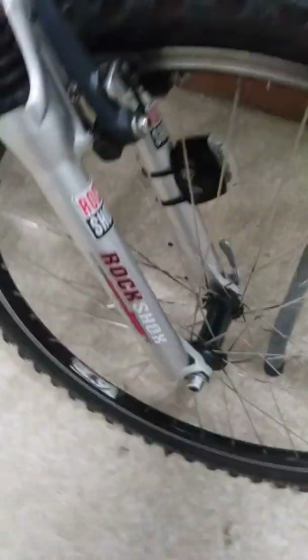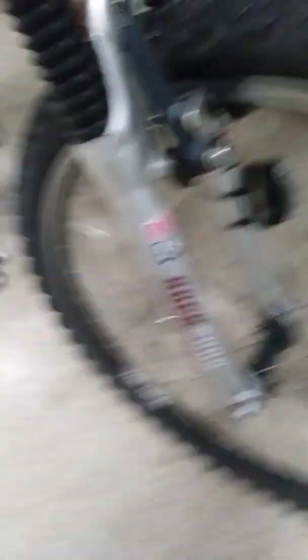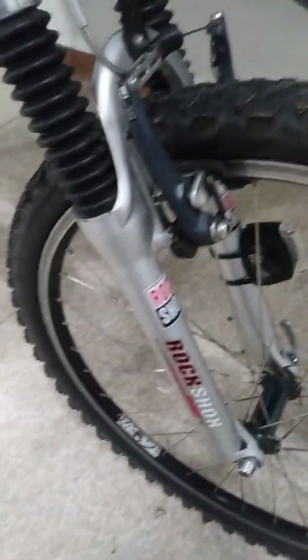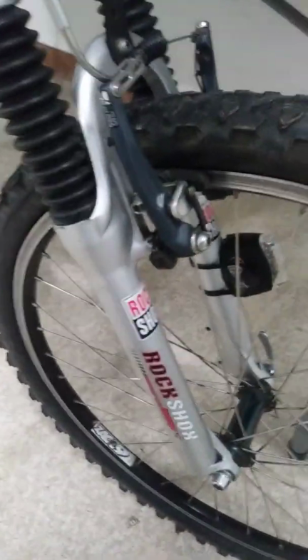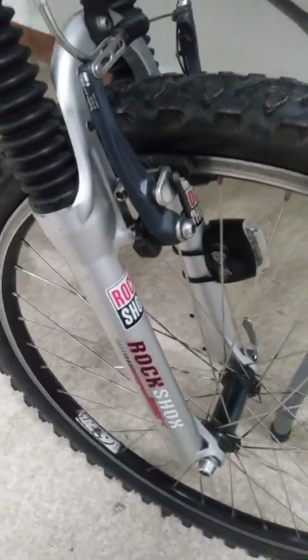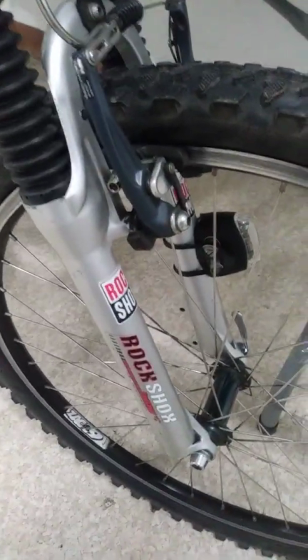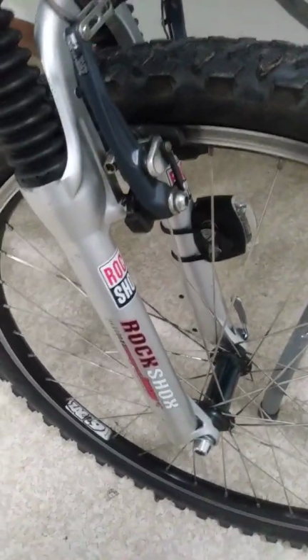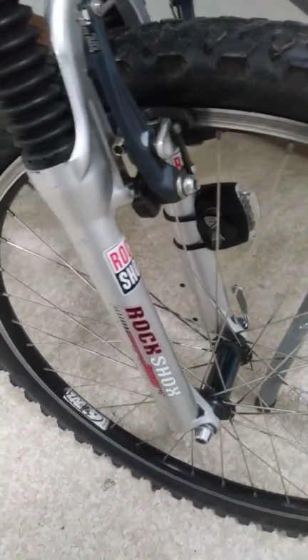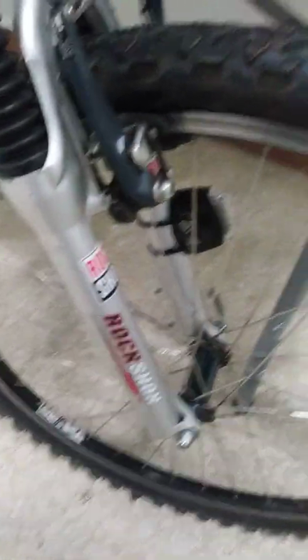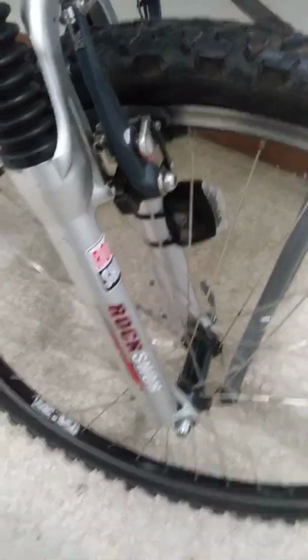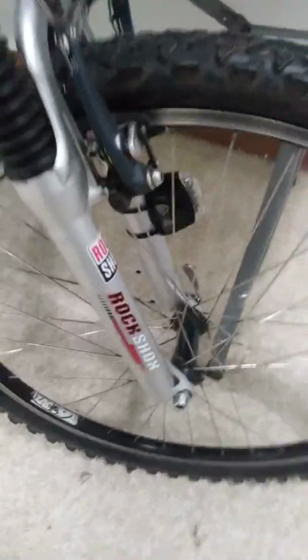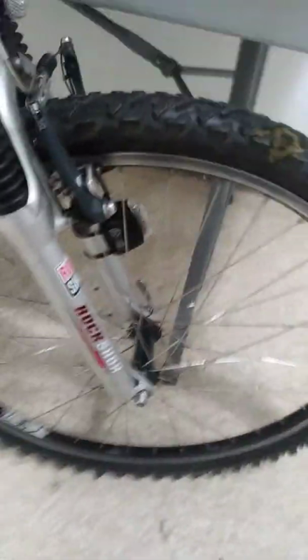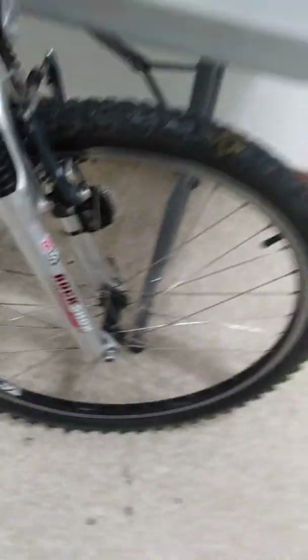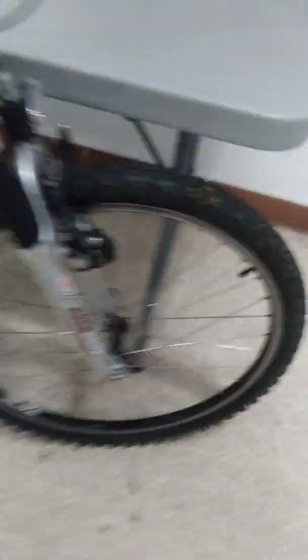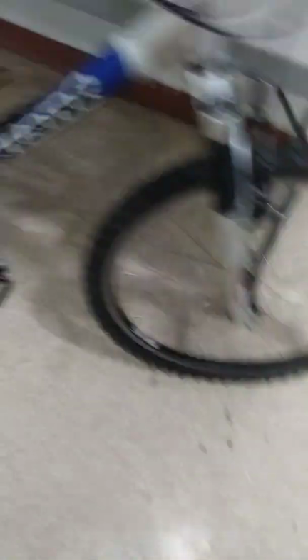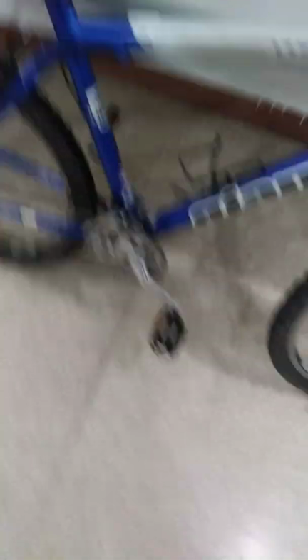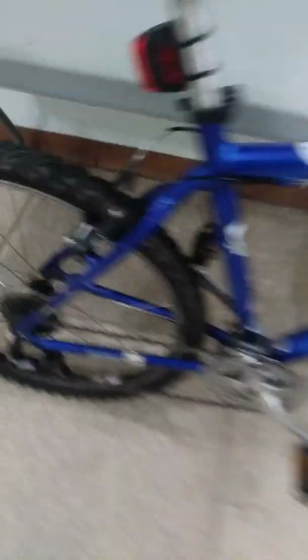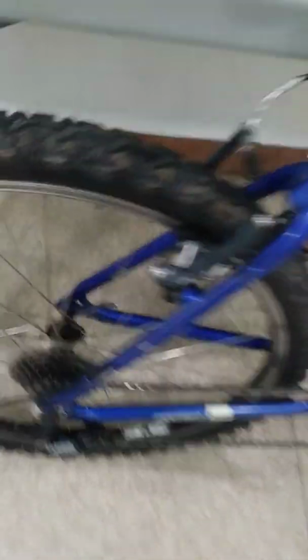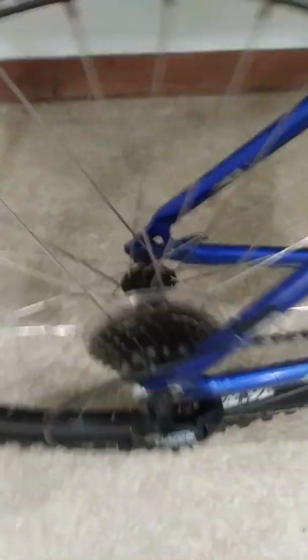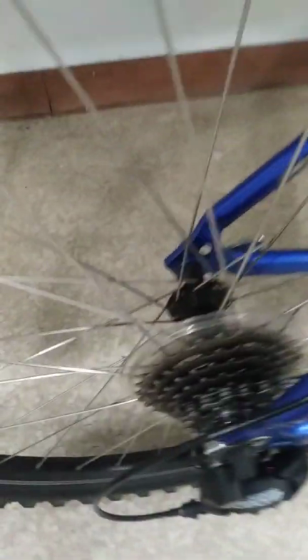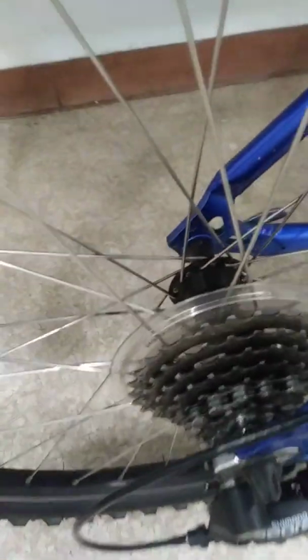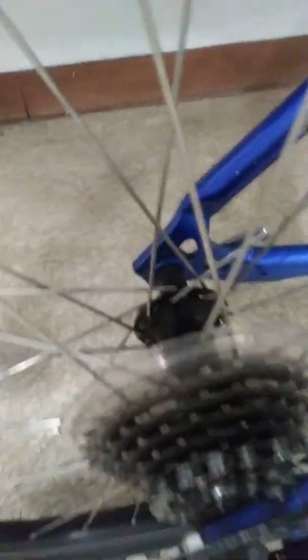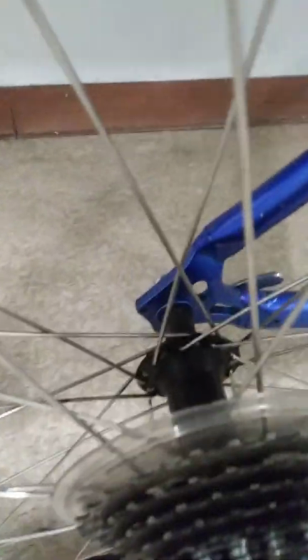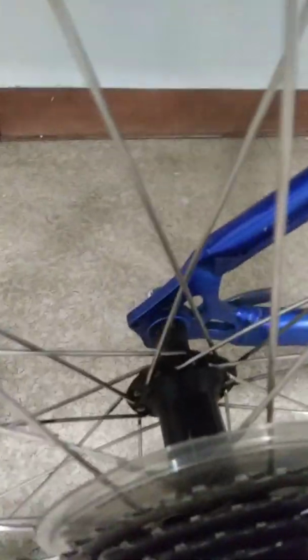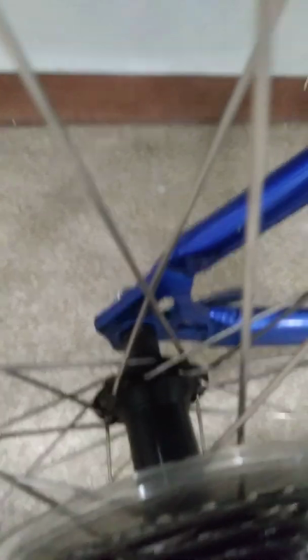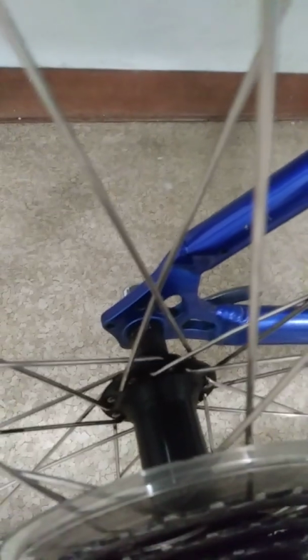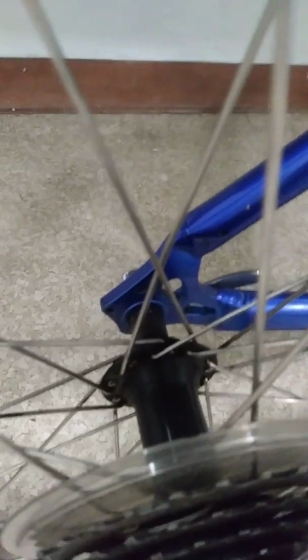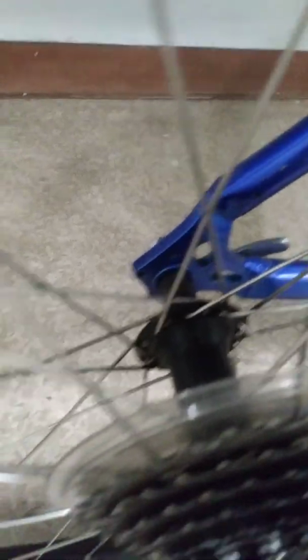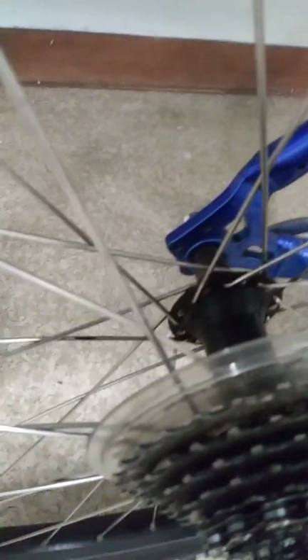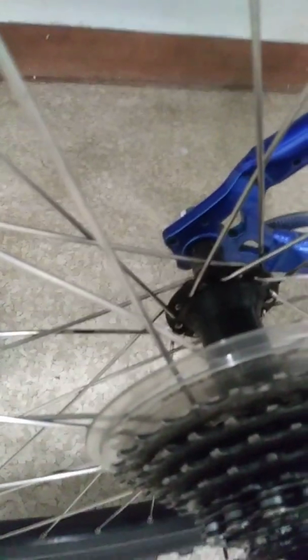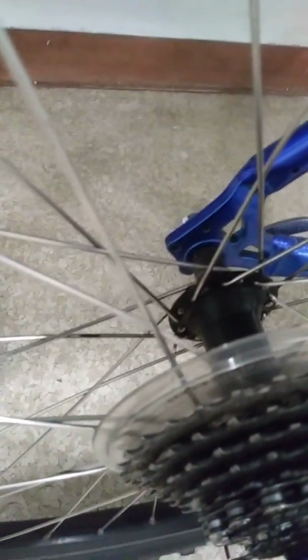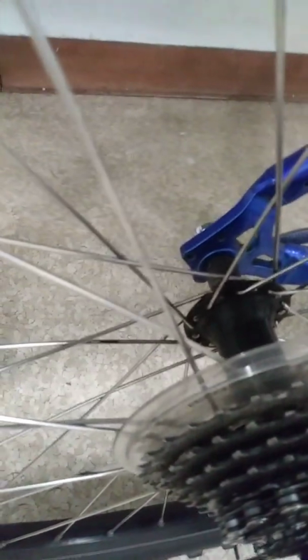It's got RockShox Judys. They're good shocks. With disc mounts on the front, but you come to the back — I don't think those are disc mounts. Those look like basket mounts to me.